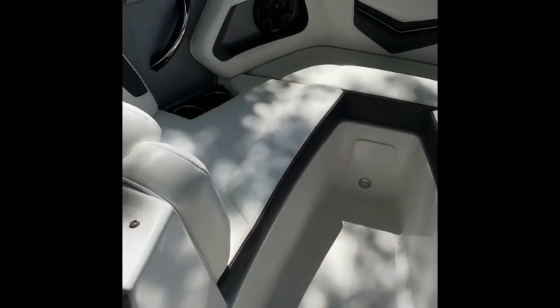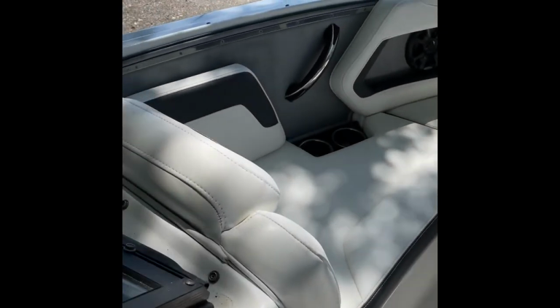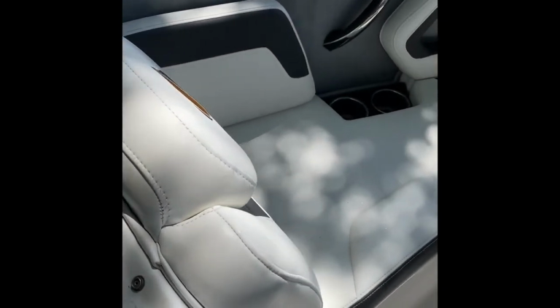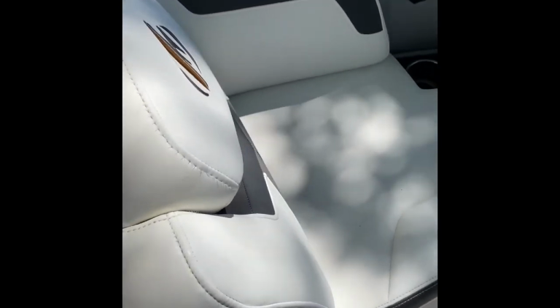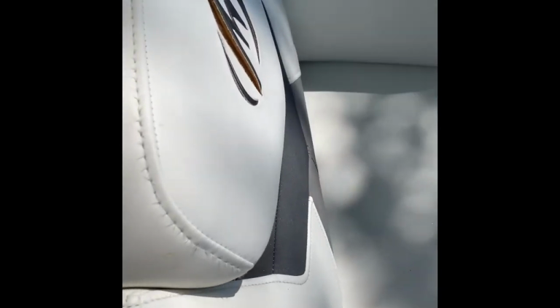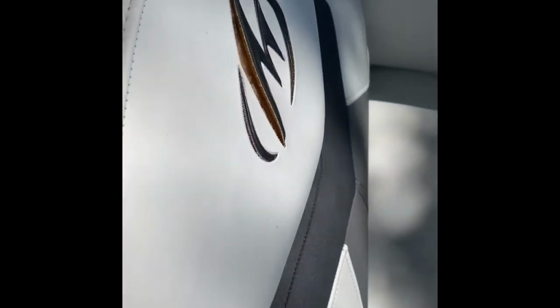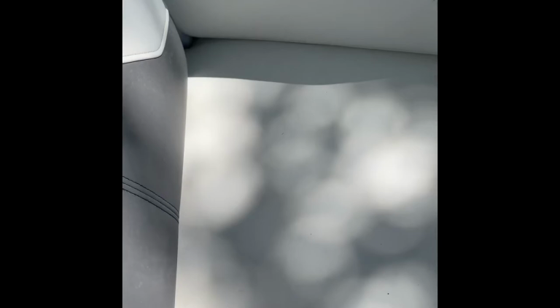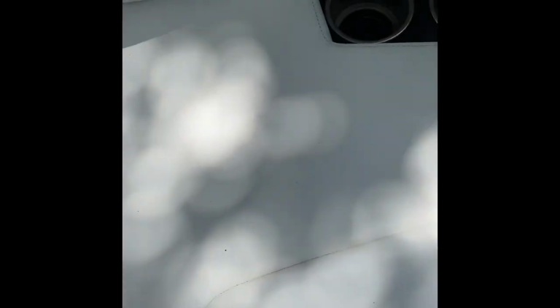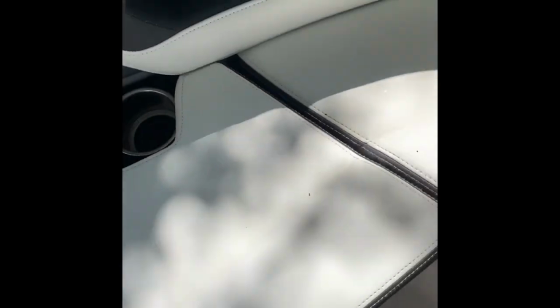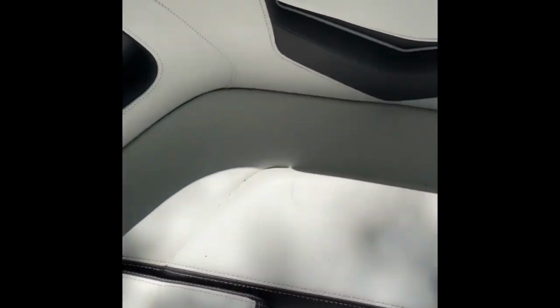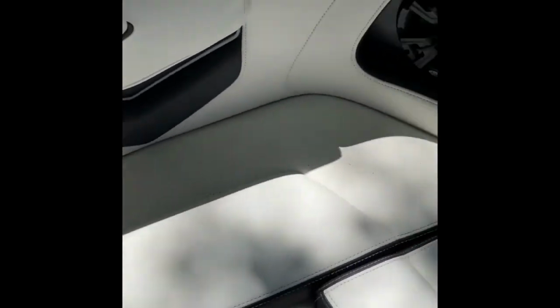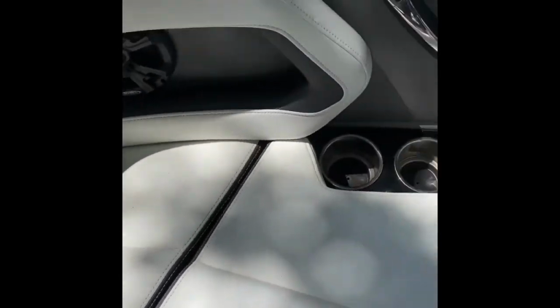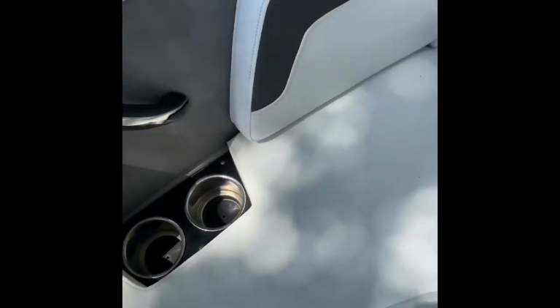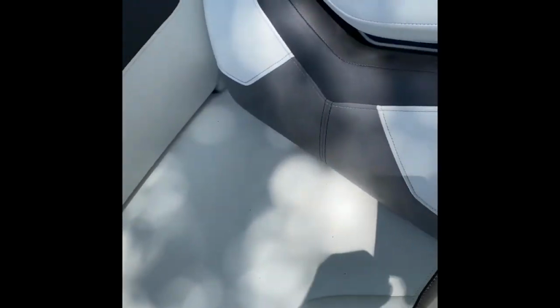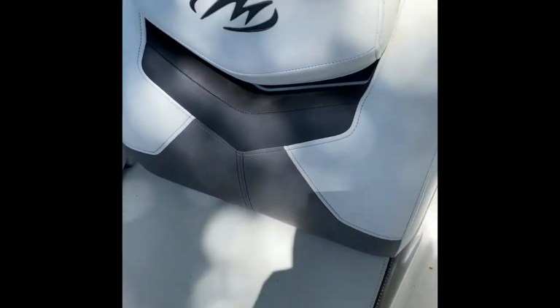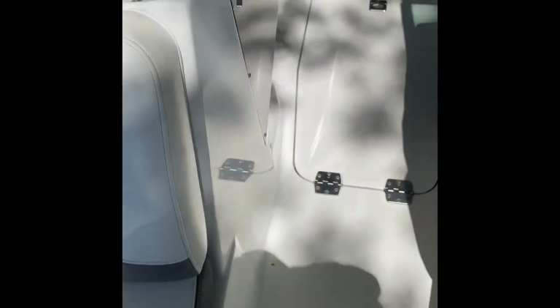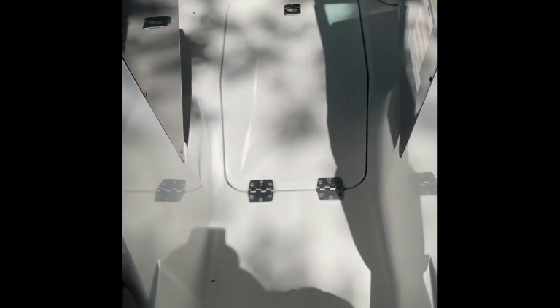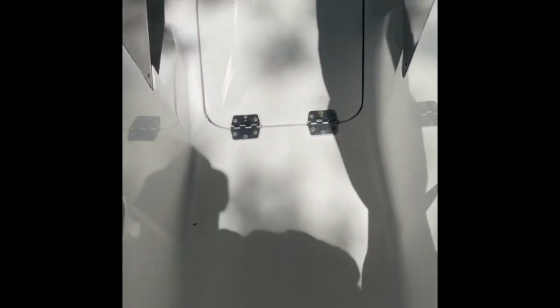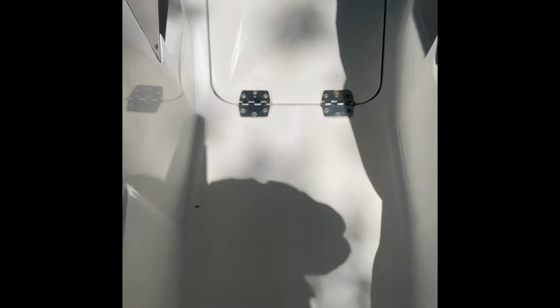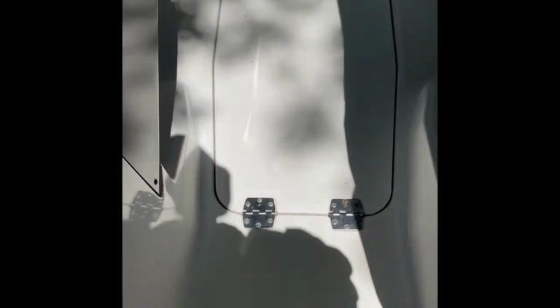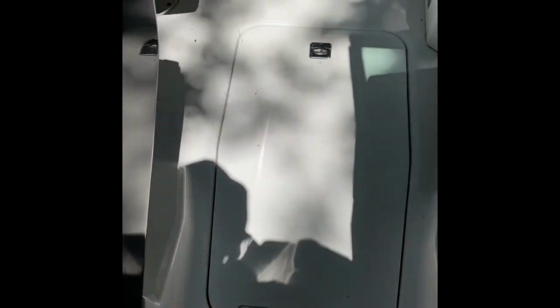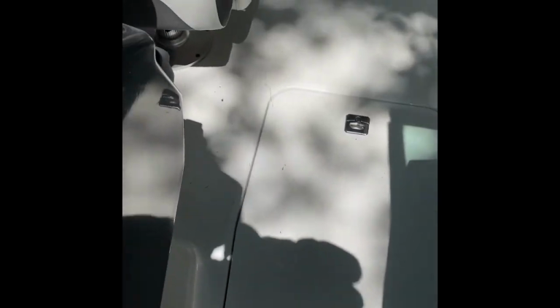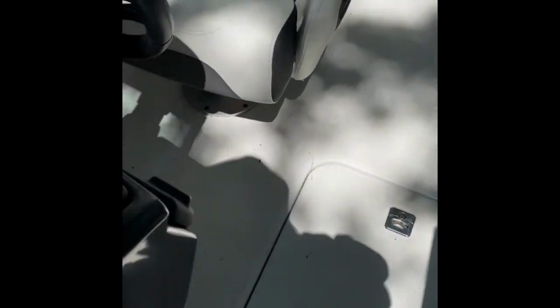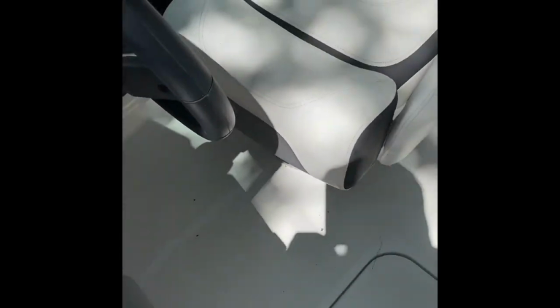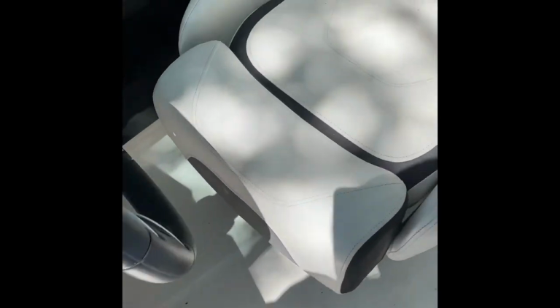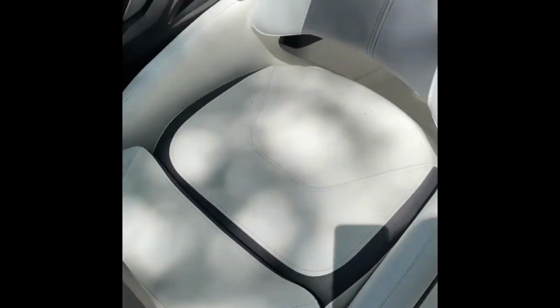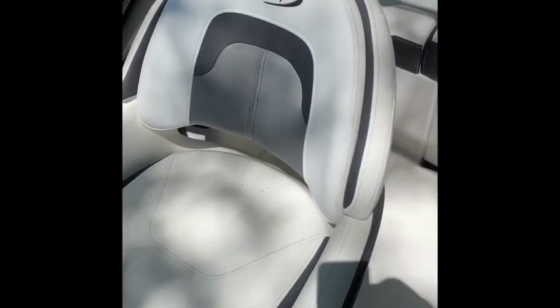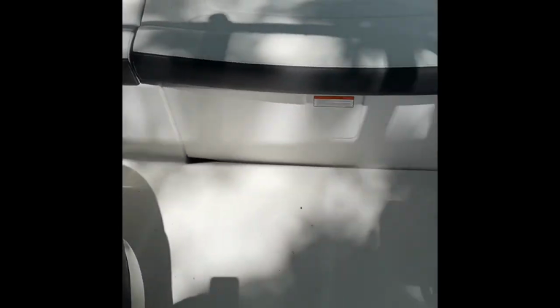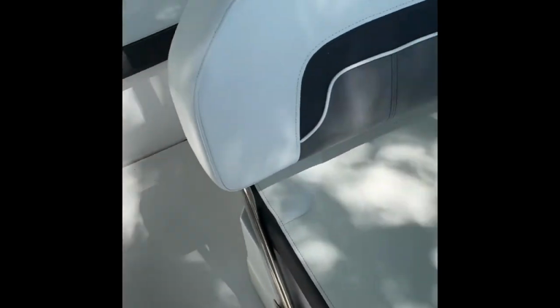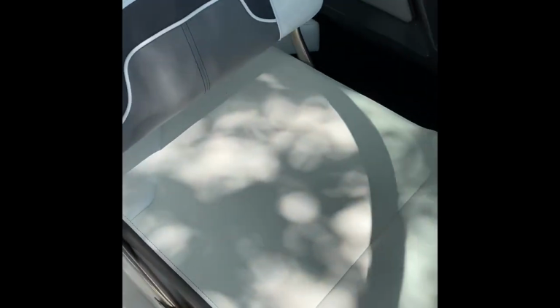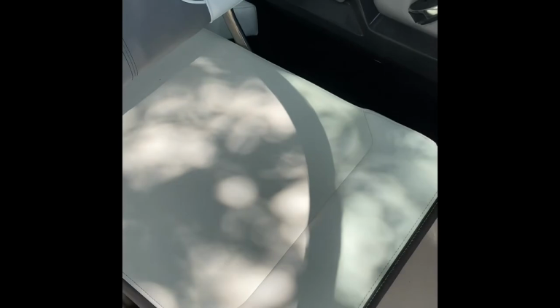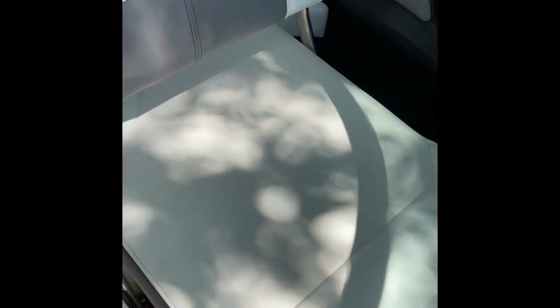We got all of those stains out of the marine vinyl — everything looking really good. Got the floor steamed up and back to nice bright white again. As you can see, everything looks really good.